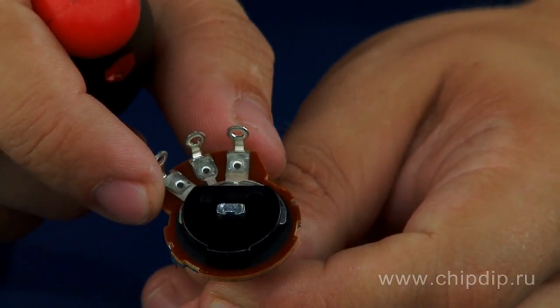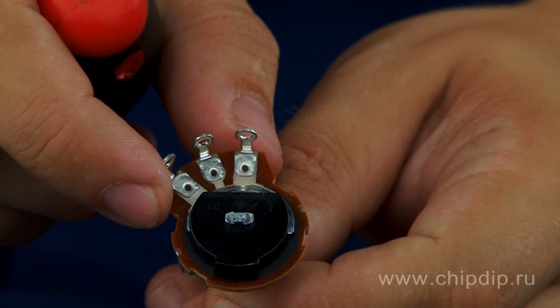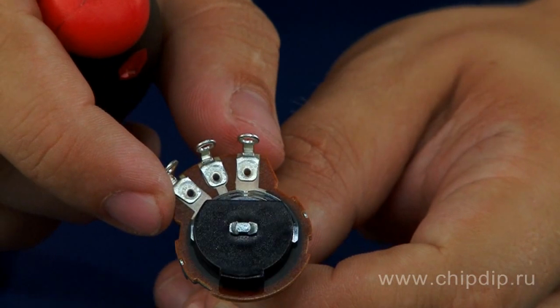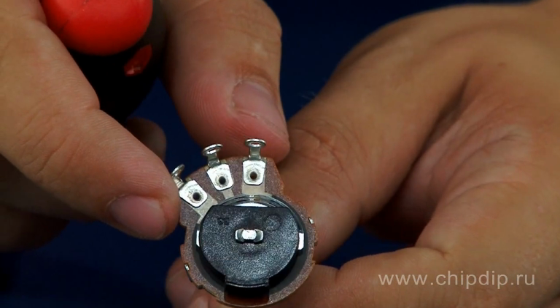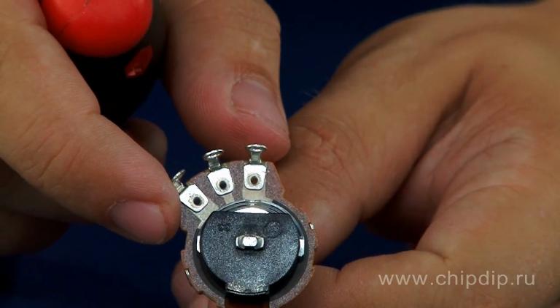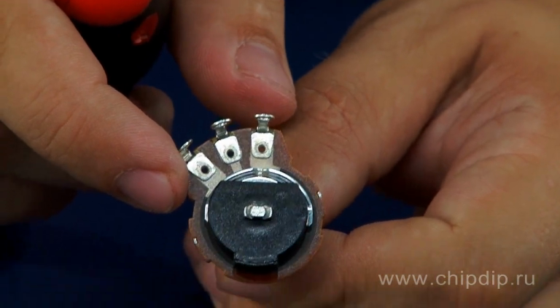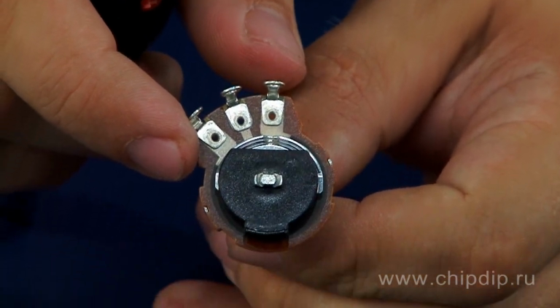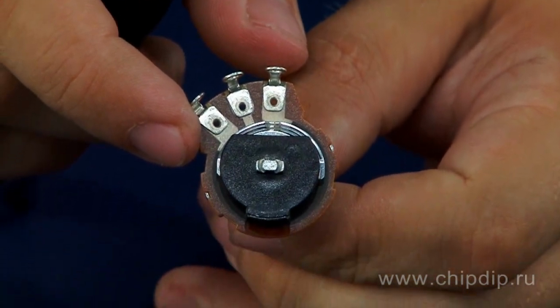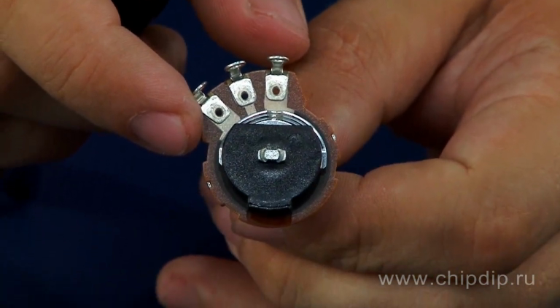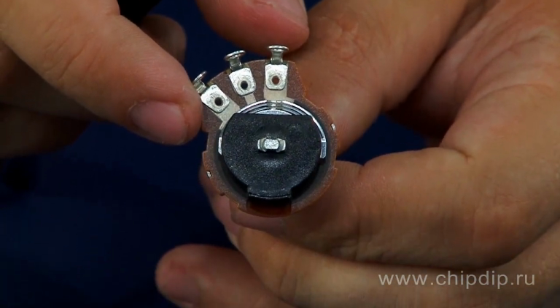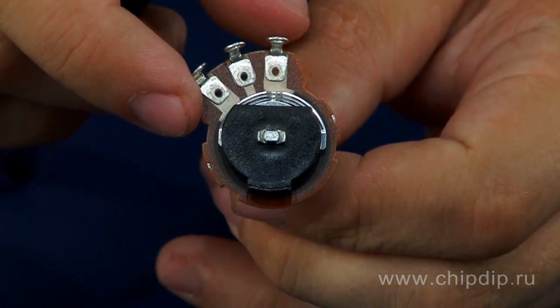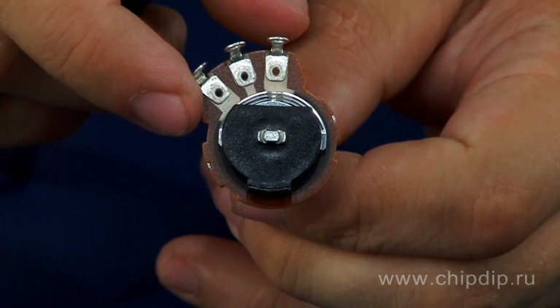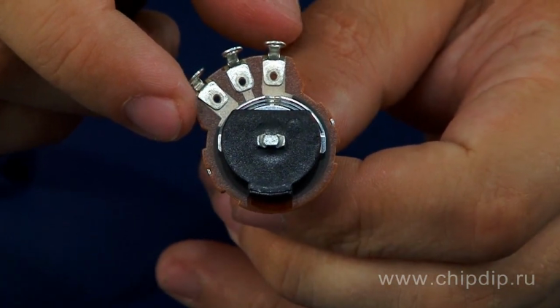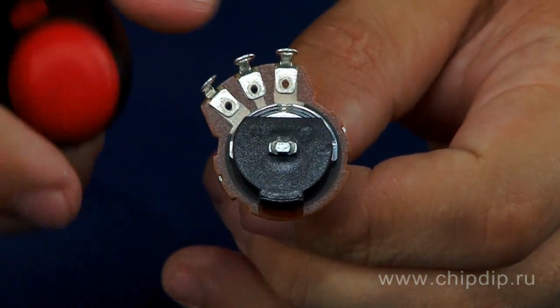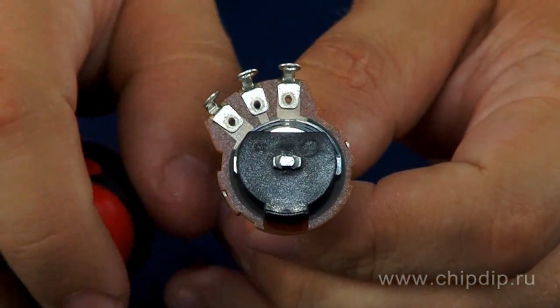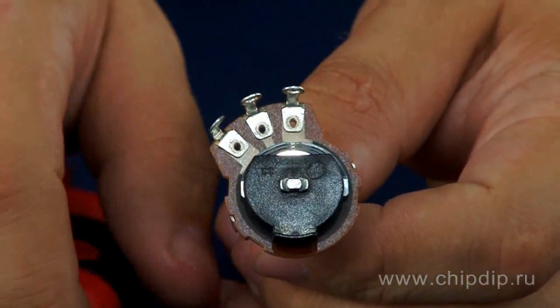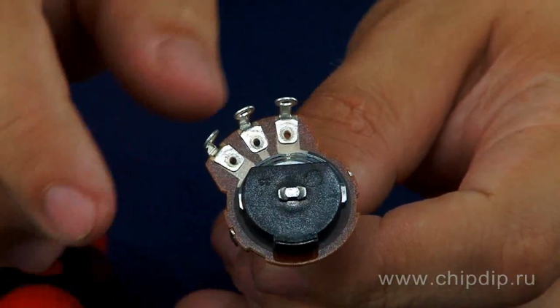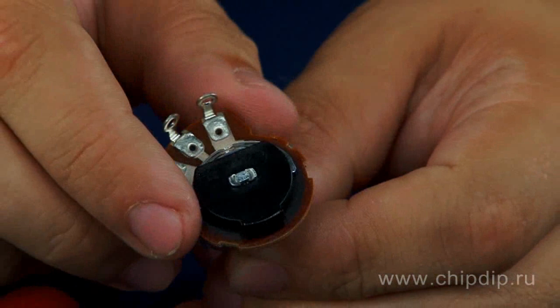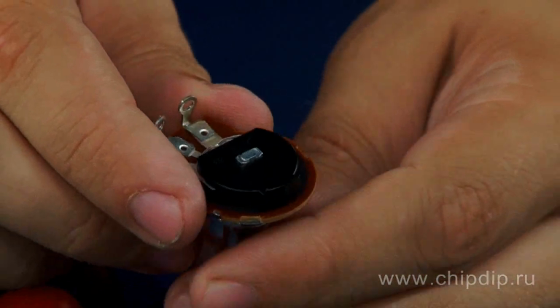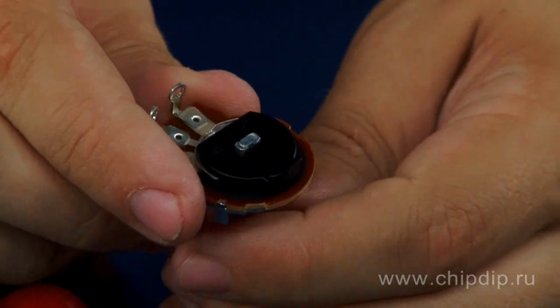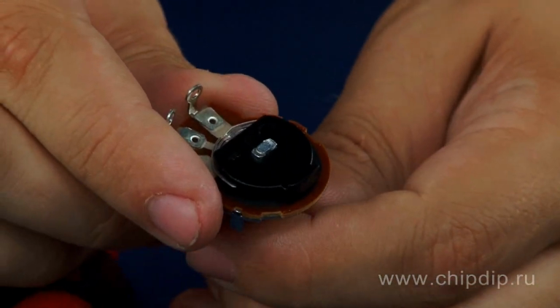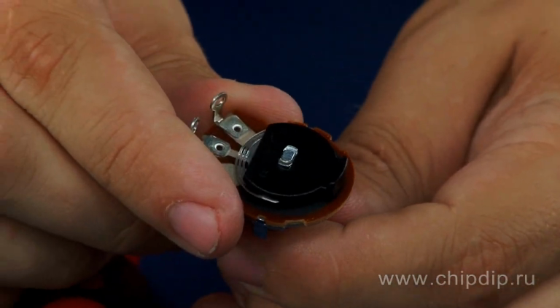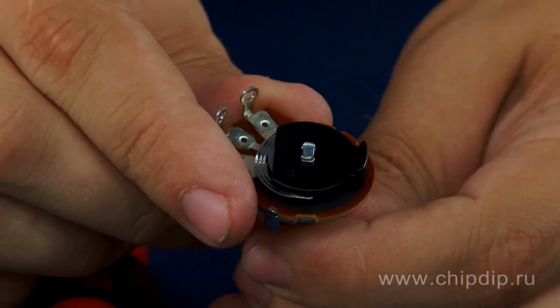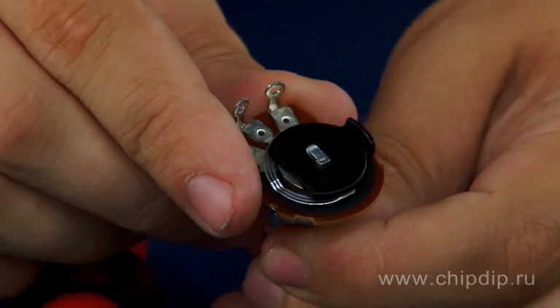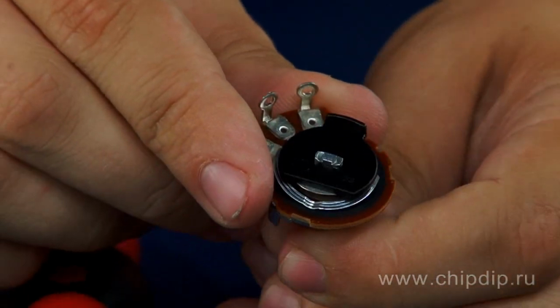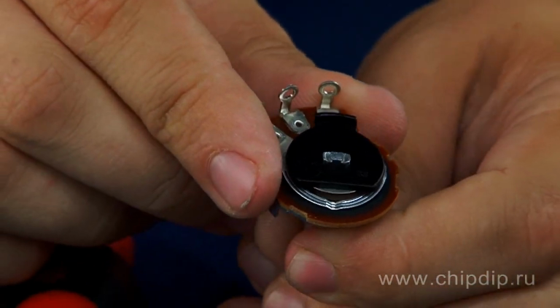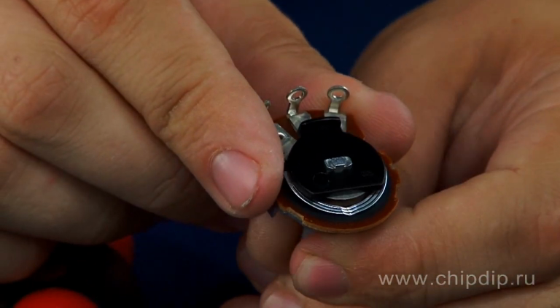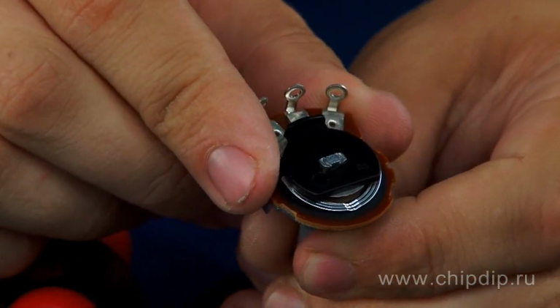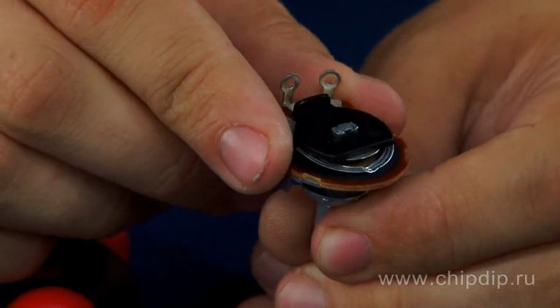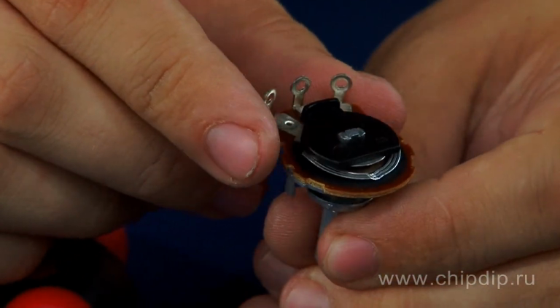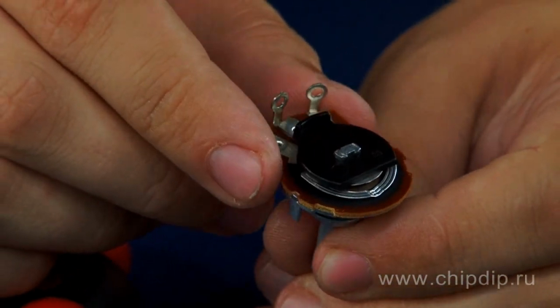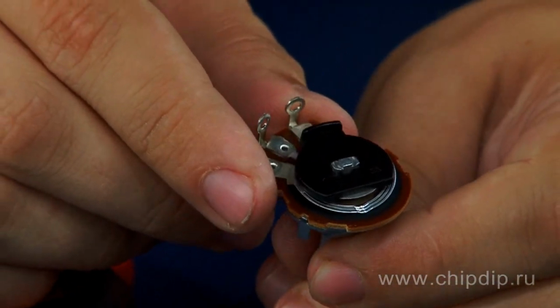Large length and width of the plate provide reliability of resistor operation at 250 VAC or 500 VDC maximum voltage.